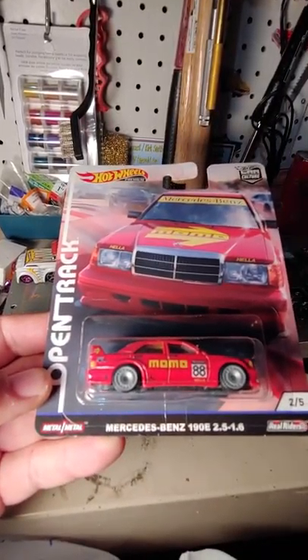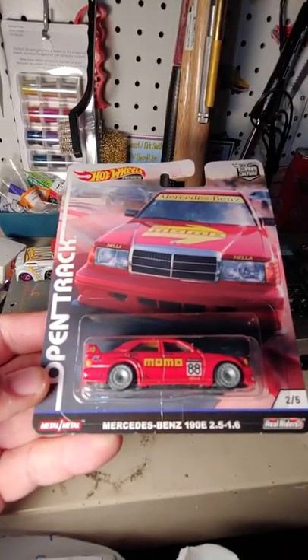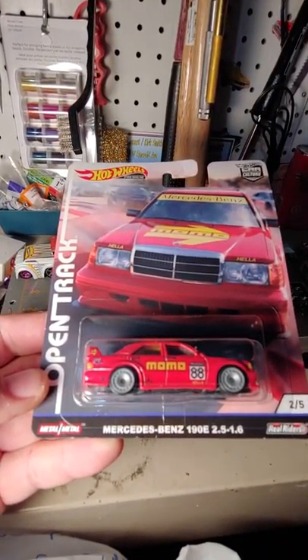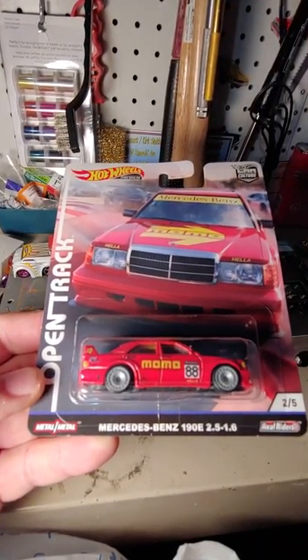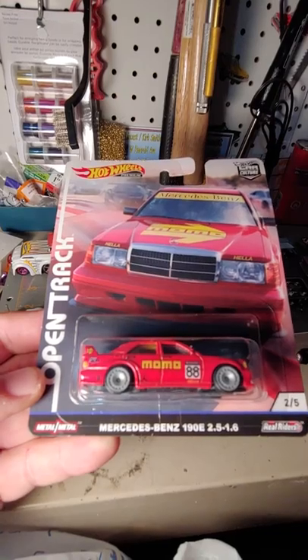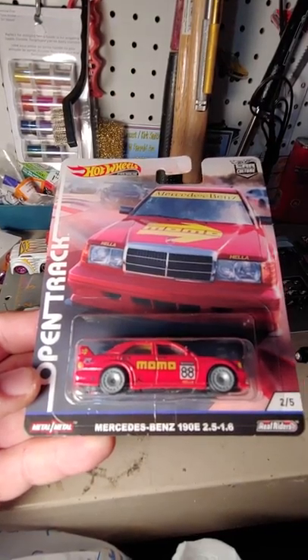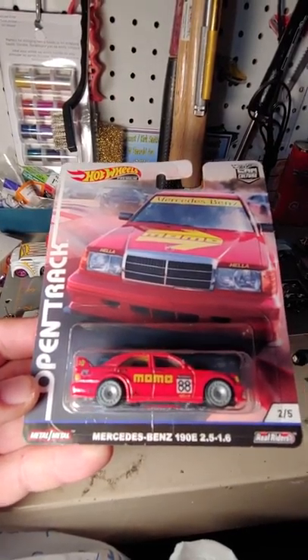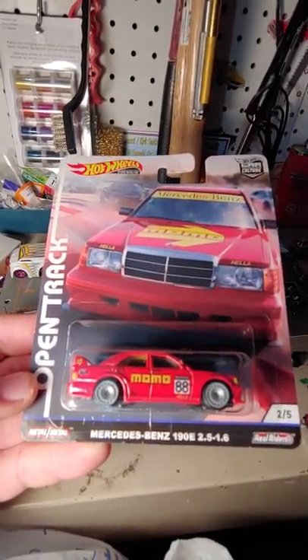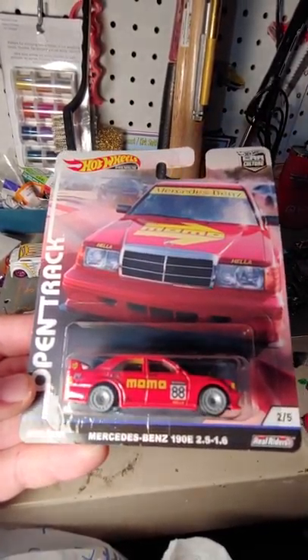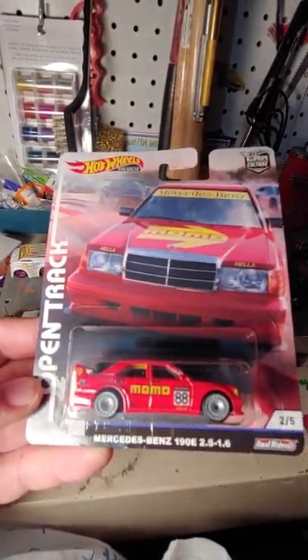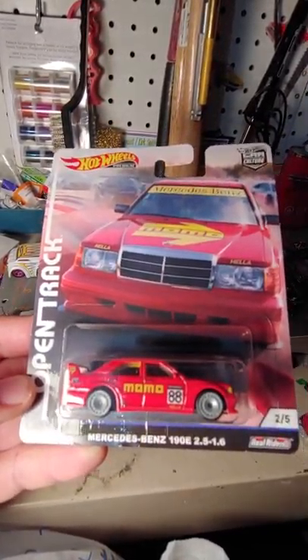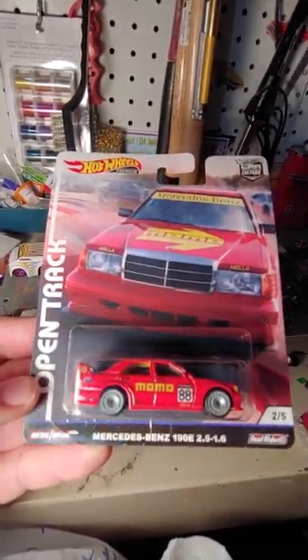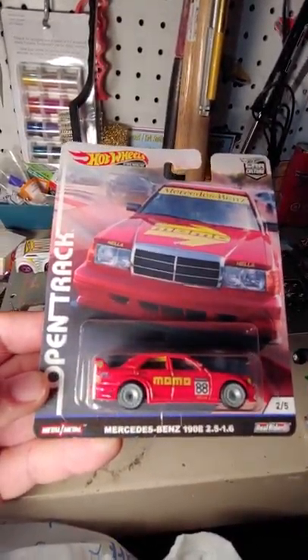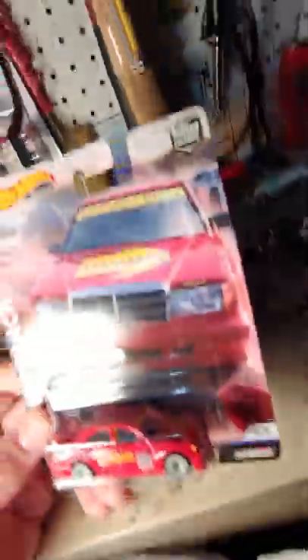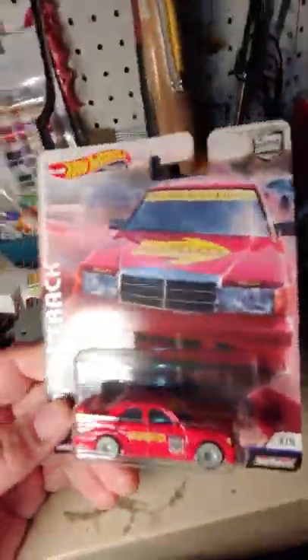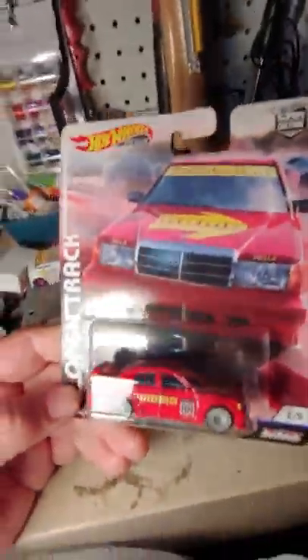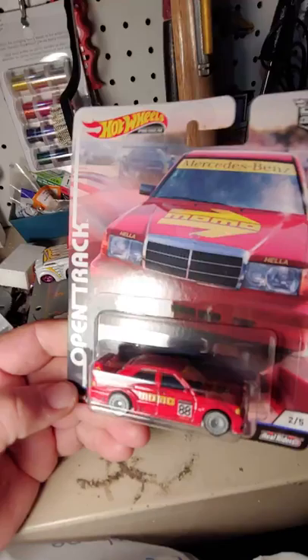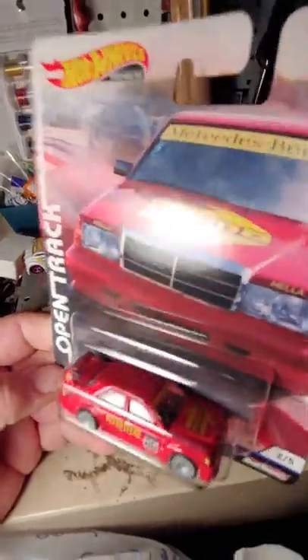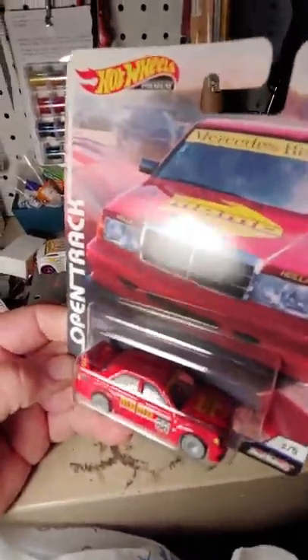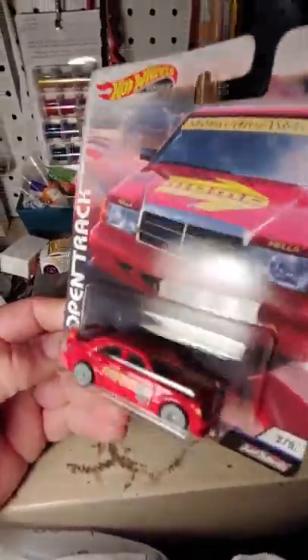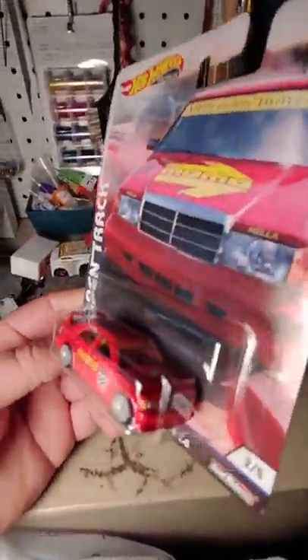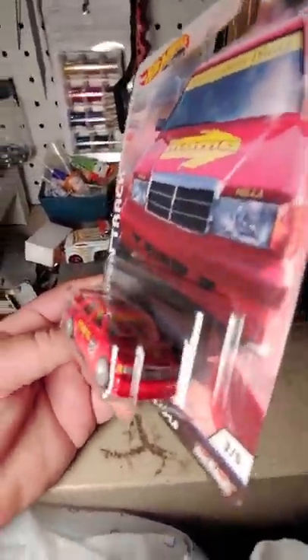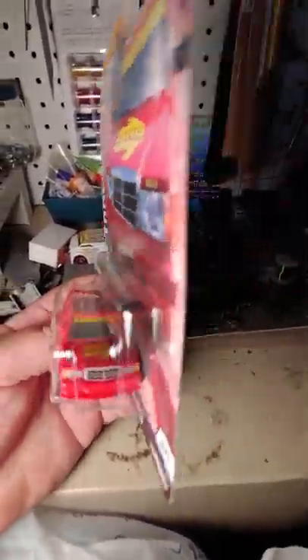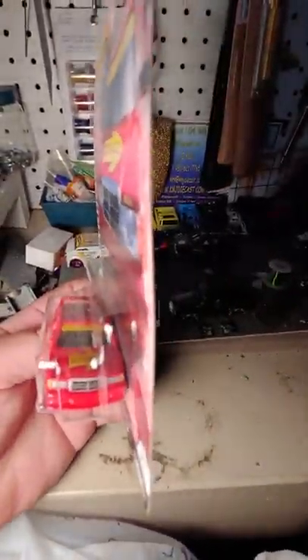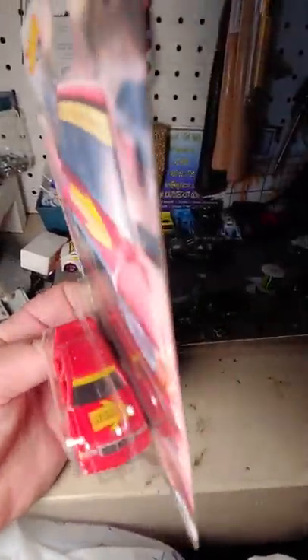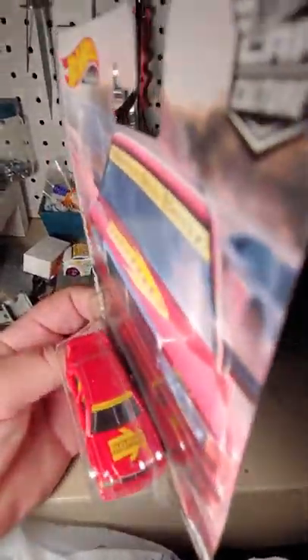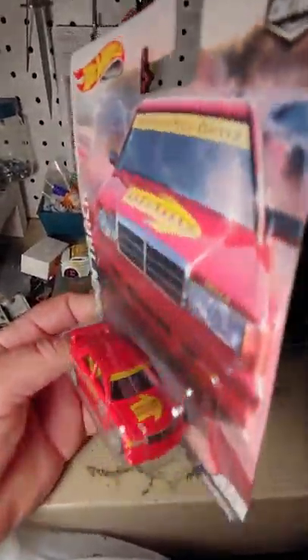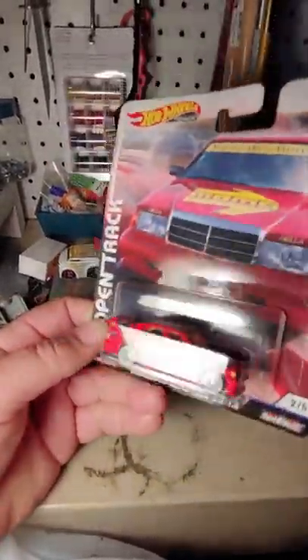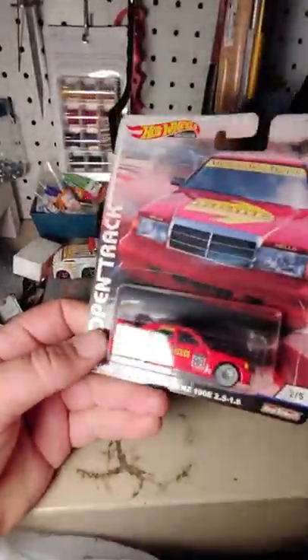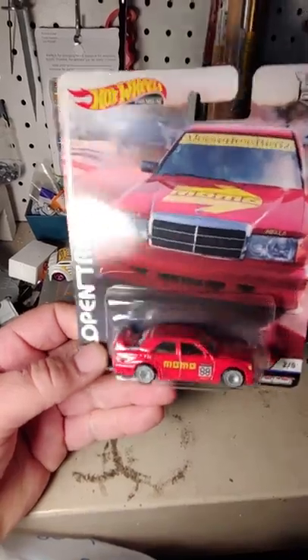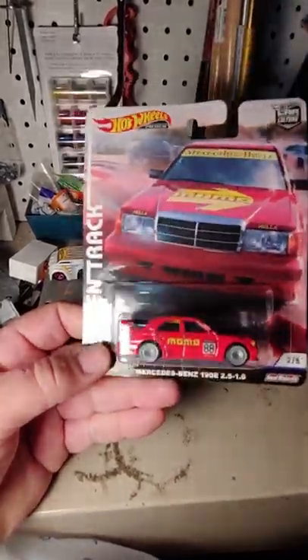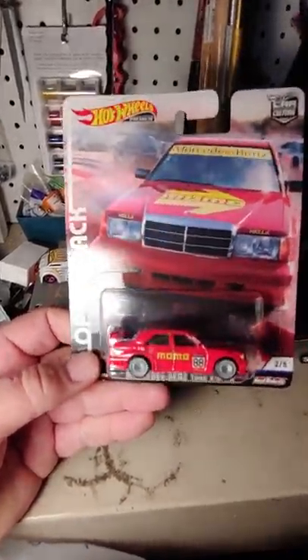It's the 190E 2.5-16. It's Real Riders, metal on metal. Mercedes-Benz with a Momo livery. I've got to open that up and put it with my other Momos. I'm not going to open it on camera right now.